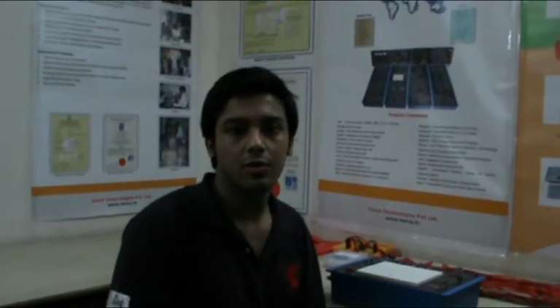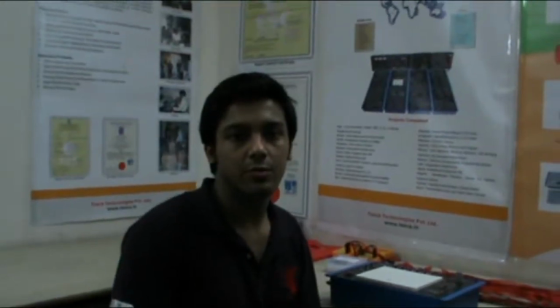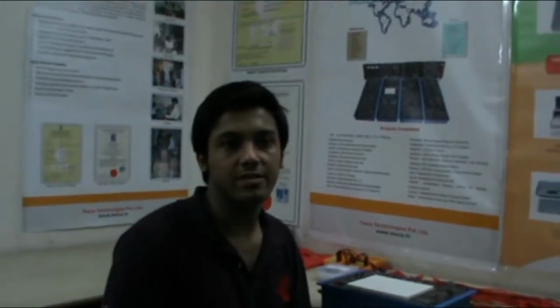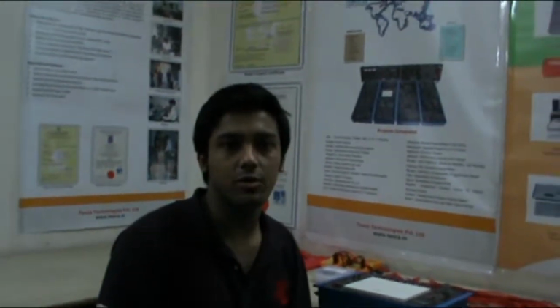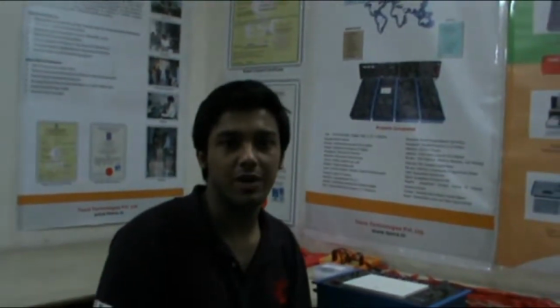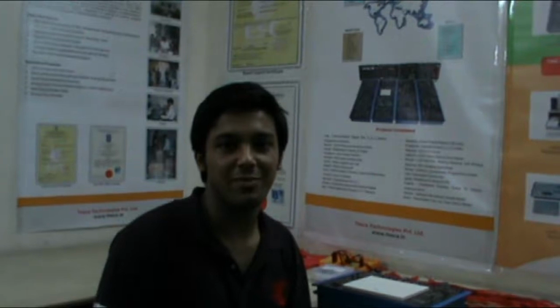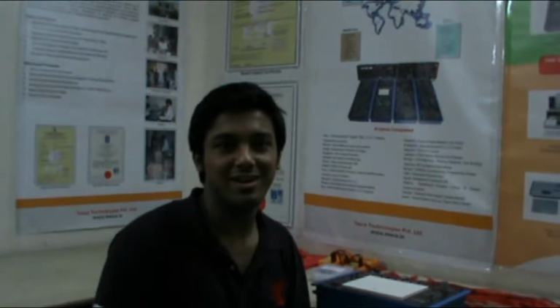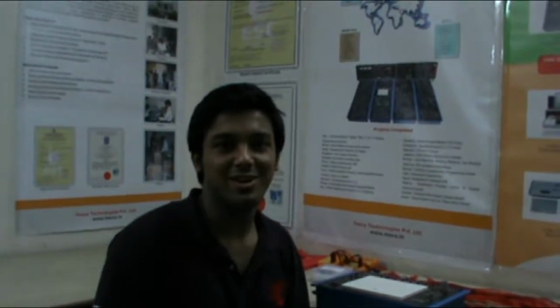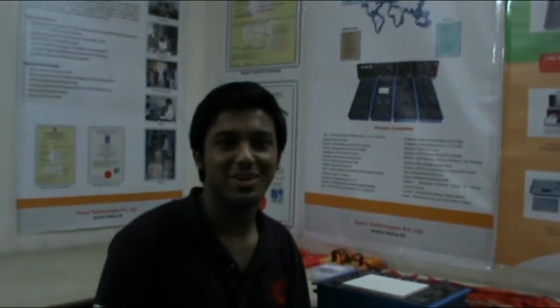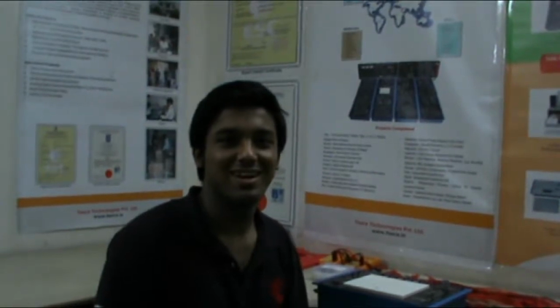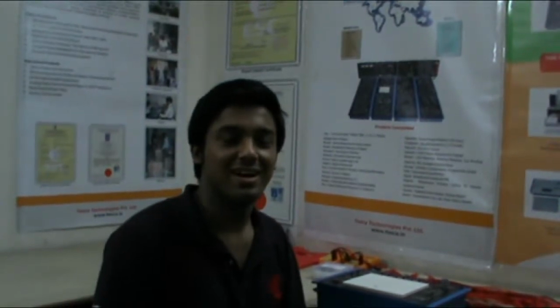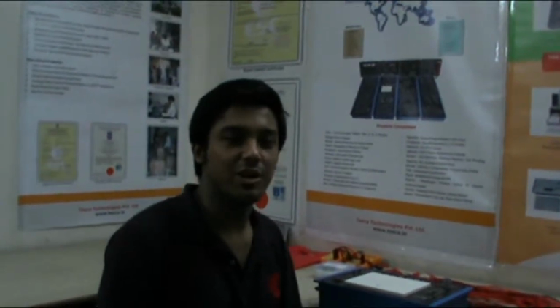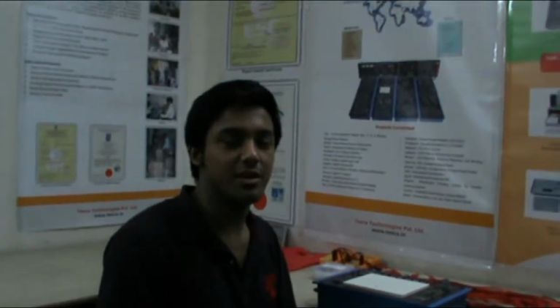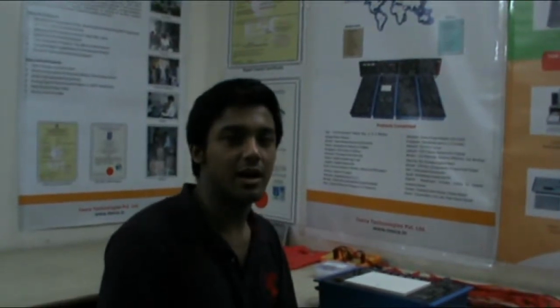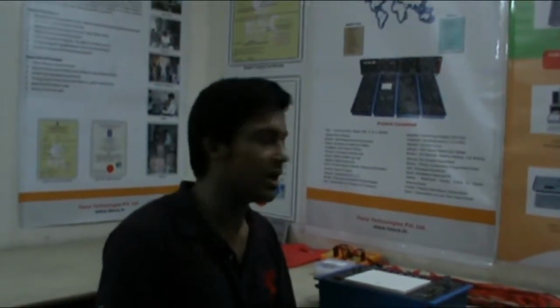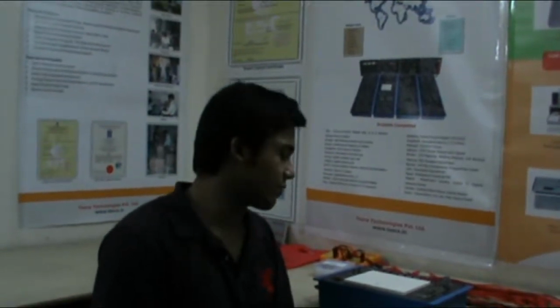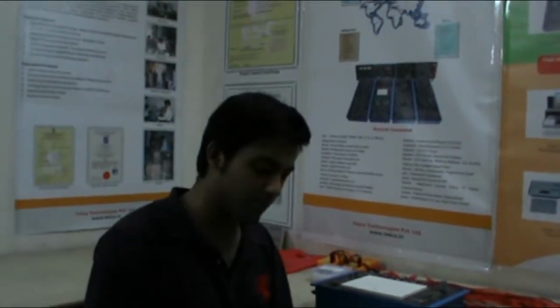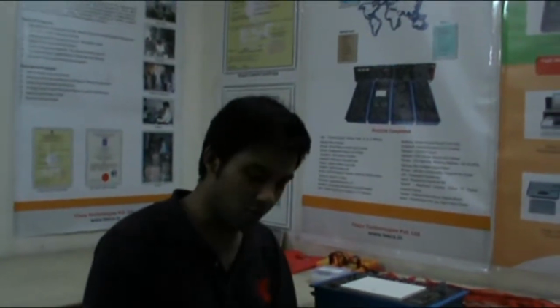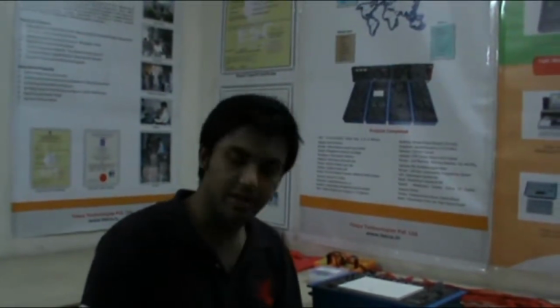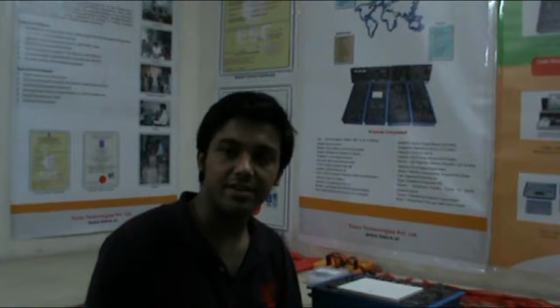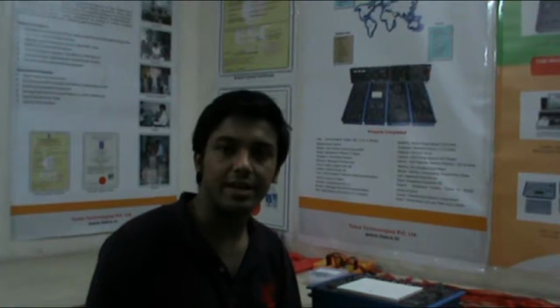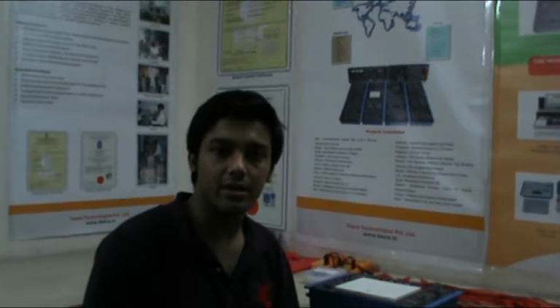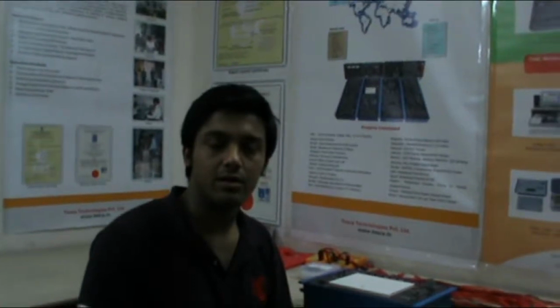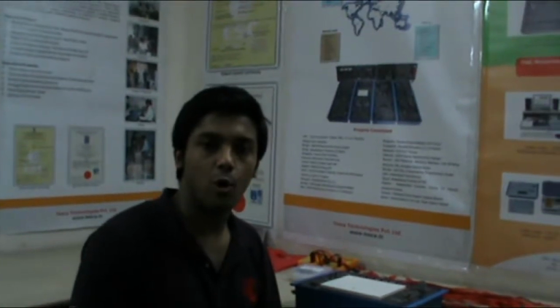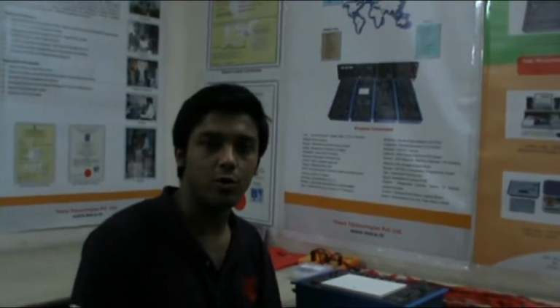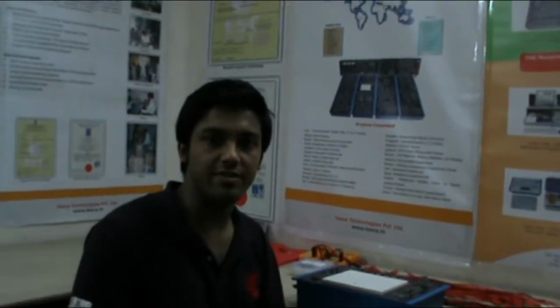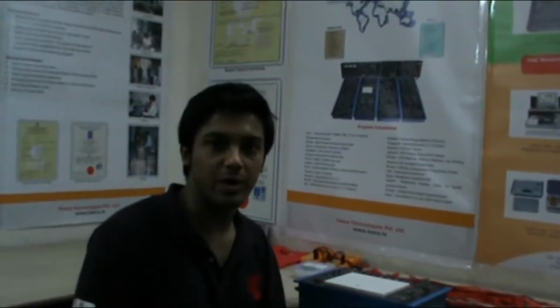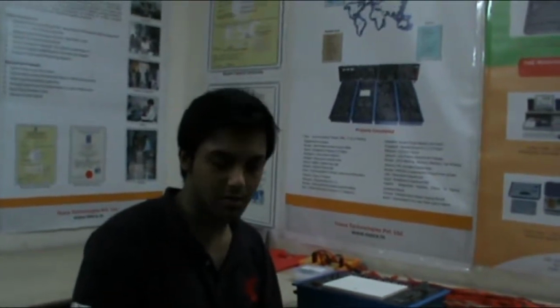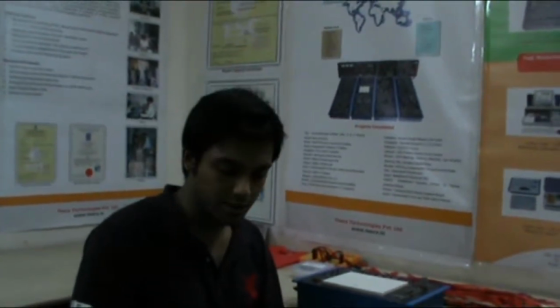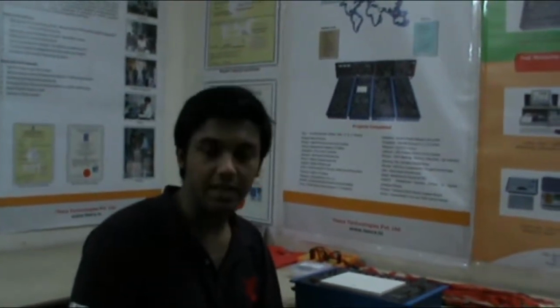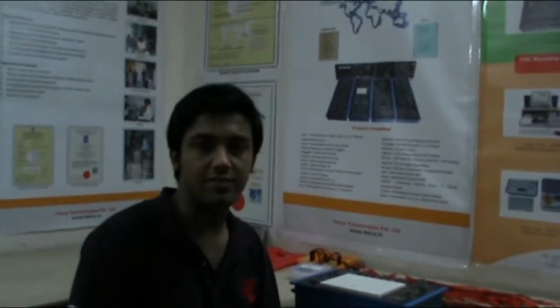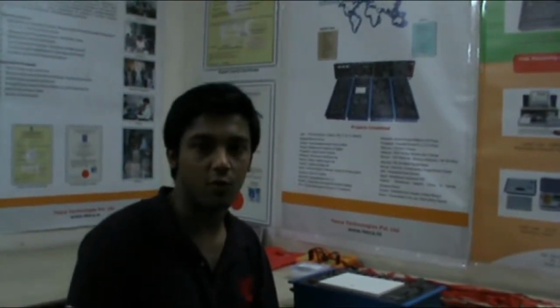Welcome to Tesca Technologies Private Limited. I am Ayush Jain and today I am giving a demo of the digital trainer. The order code of this equipment is 33504.